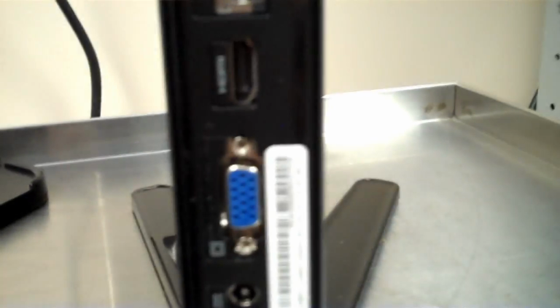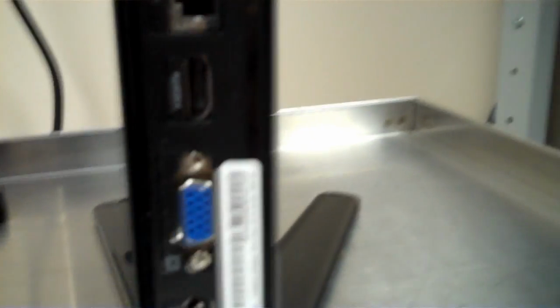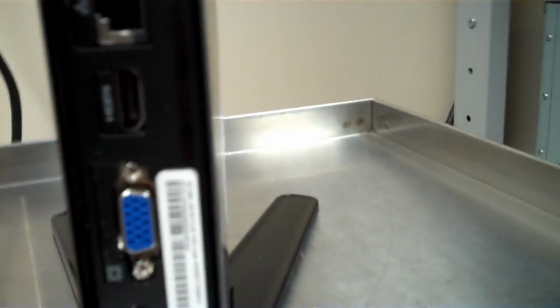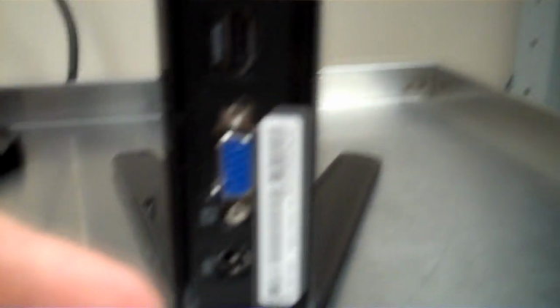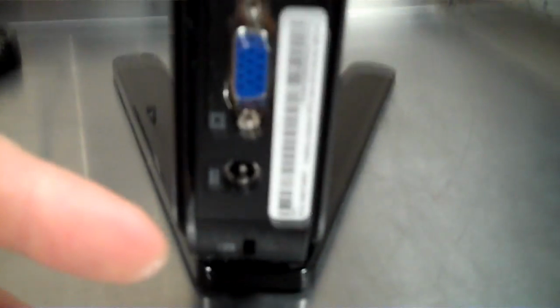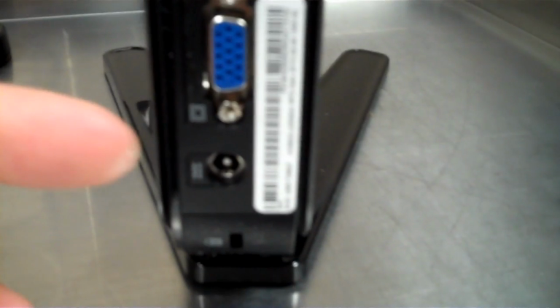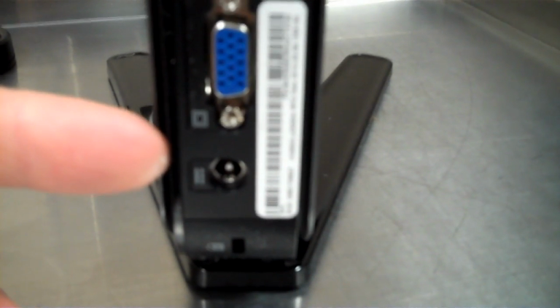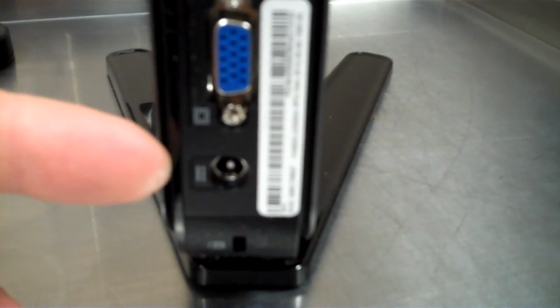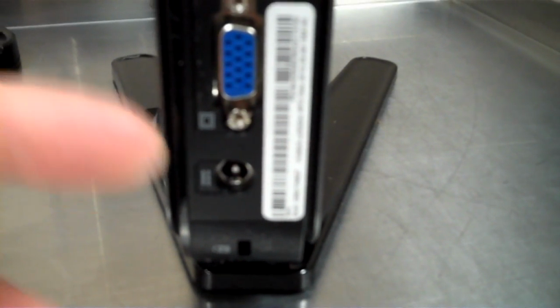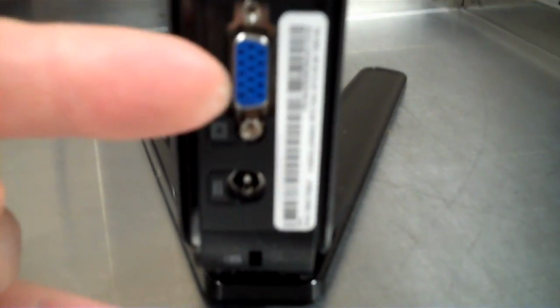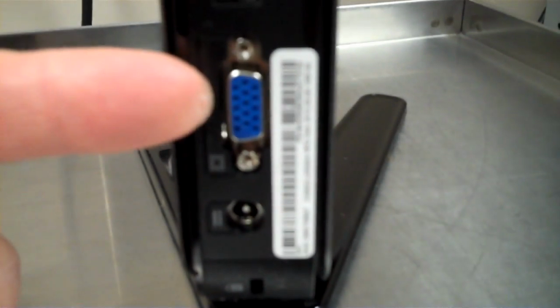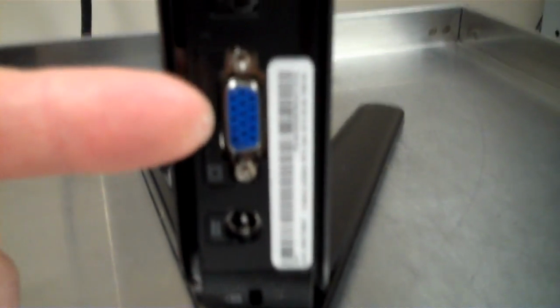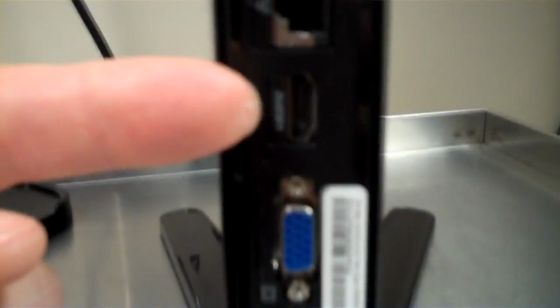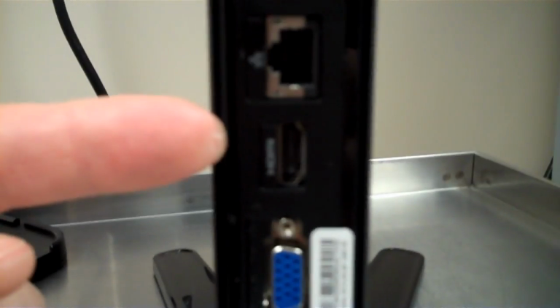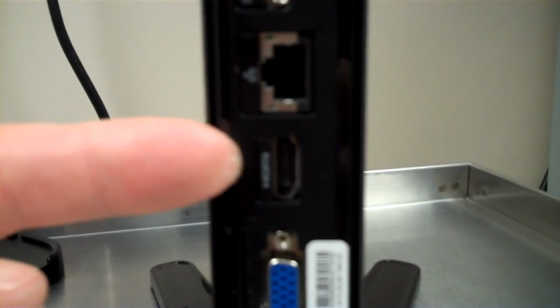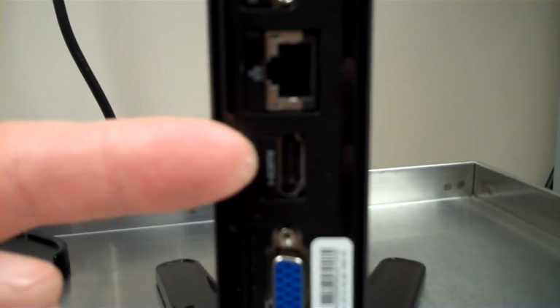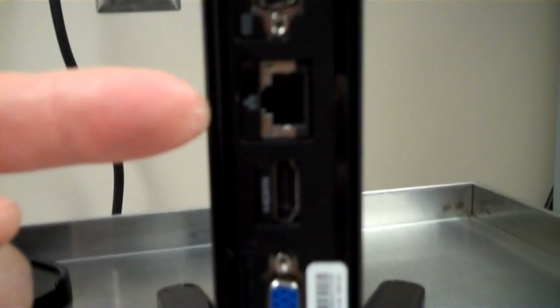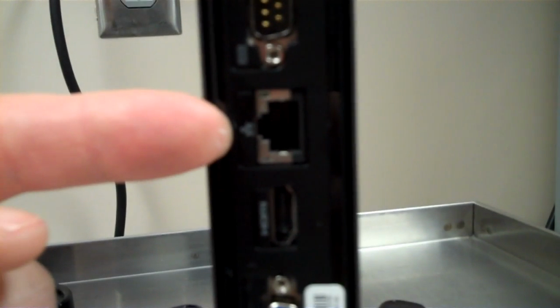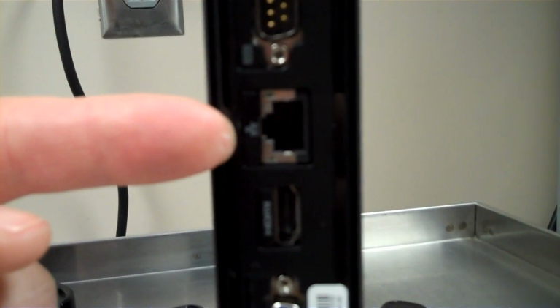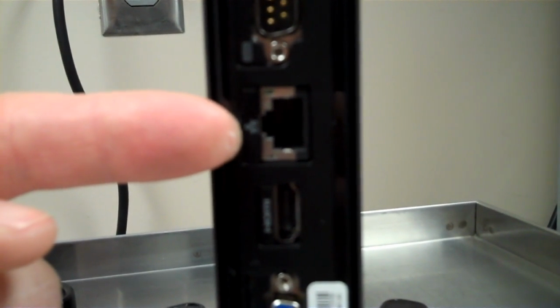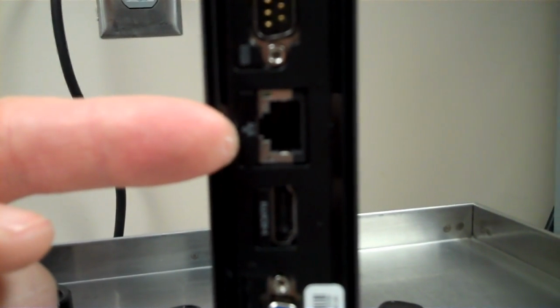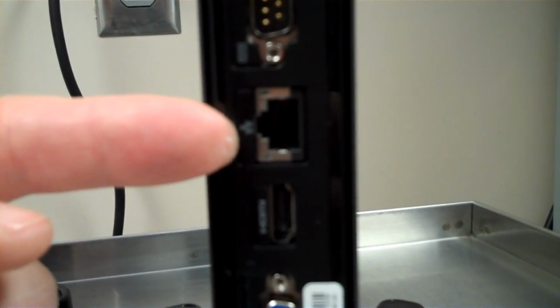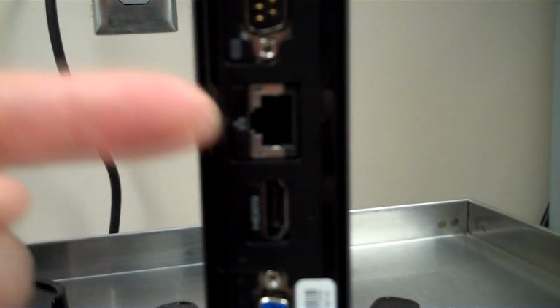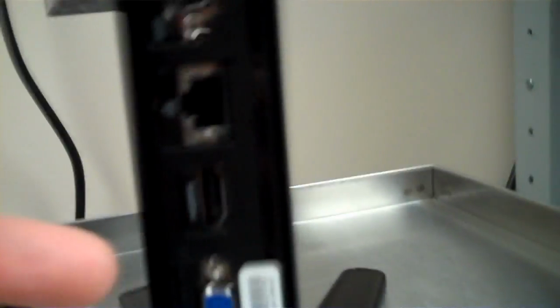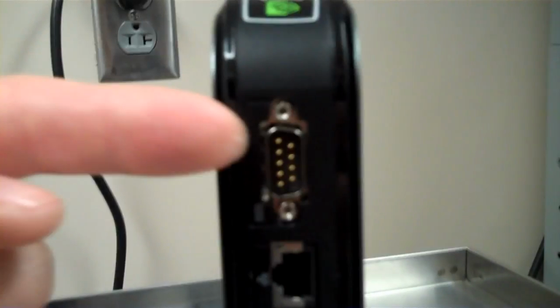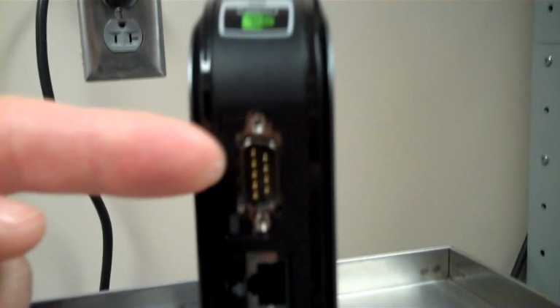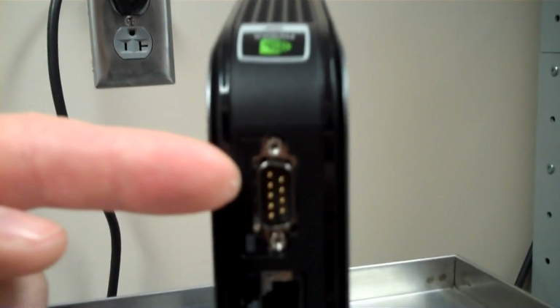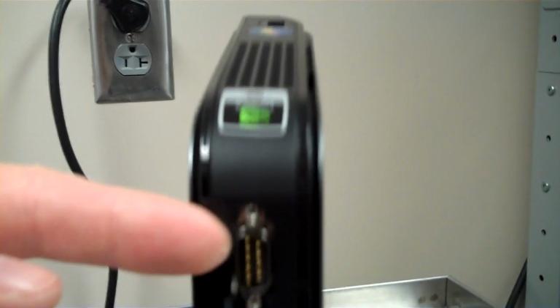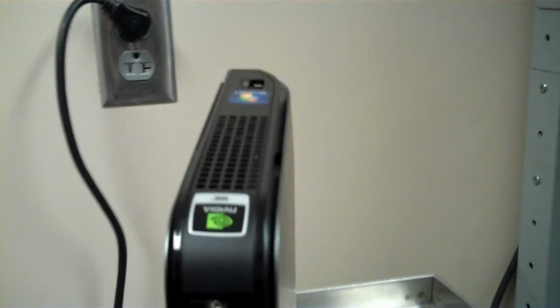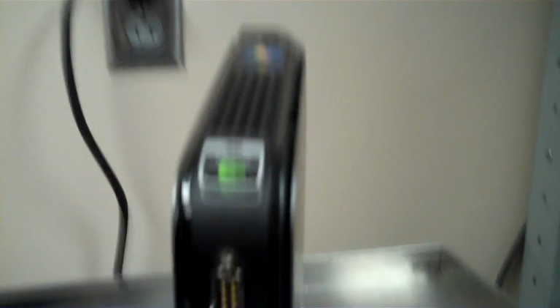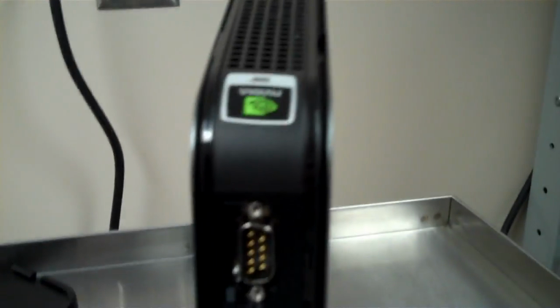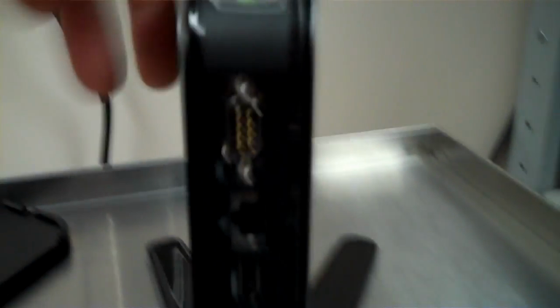On the back side, power goes in here. There's VGA here and it has an HDMI out. There's a 10/100/1000 network card built in, and your COM port — so you still have a COM port to work with.